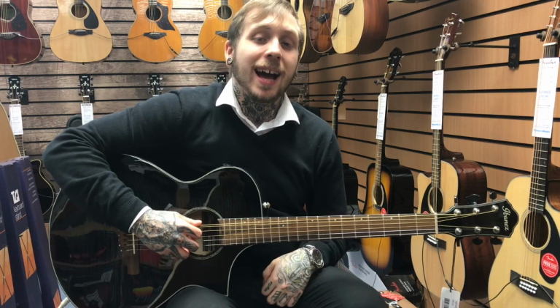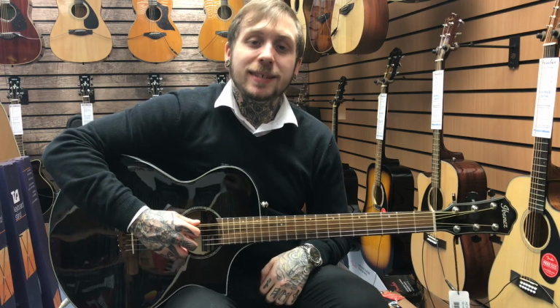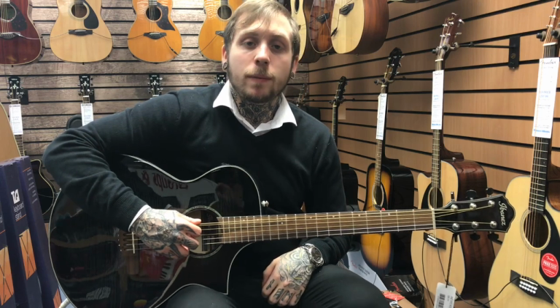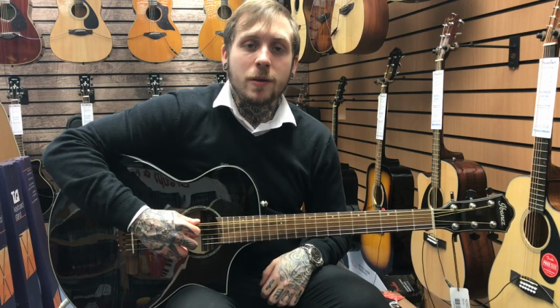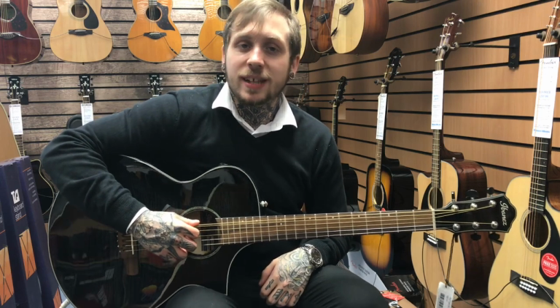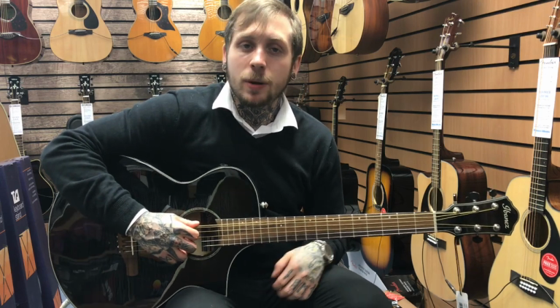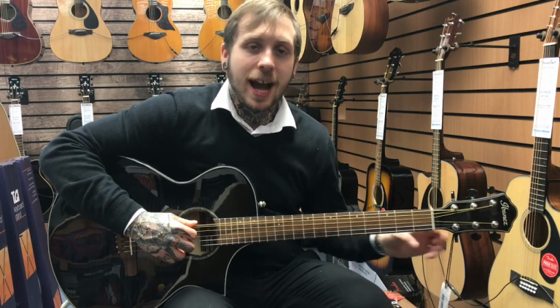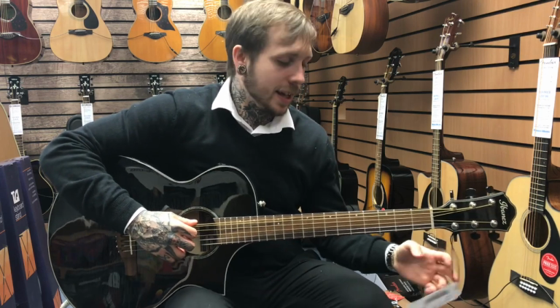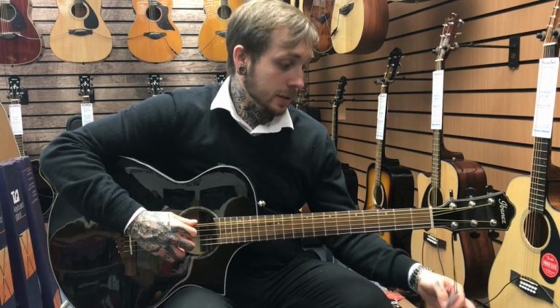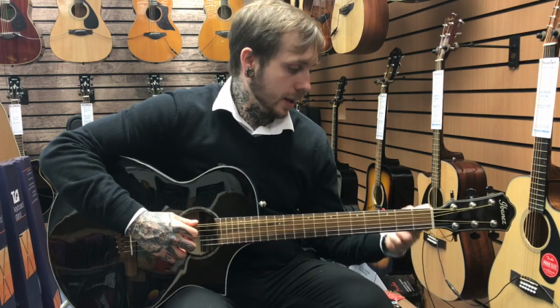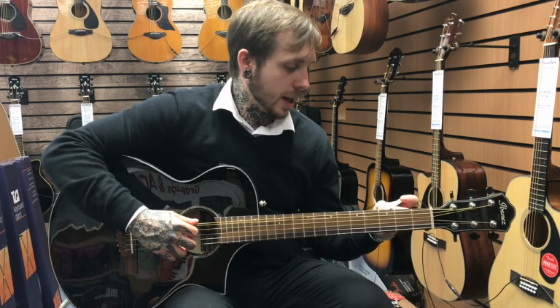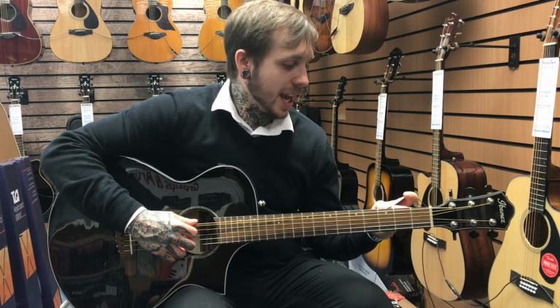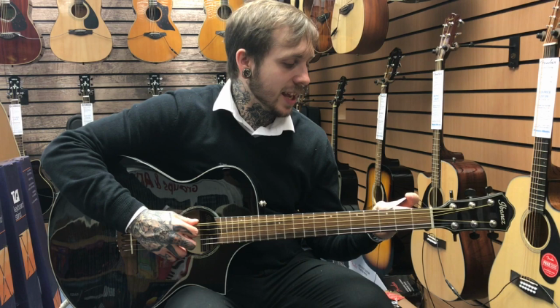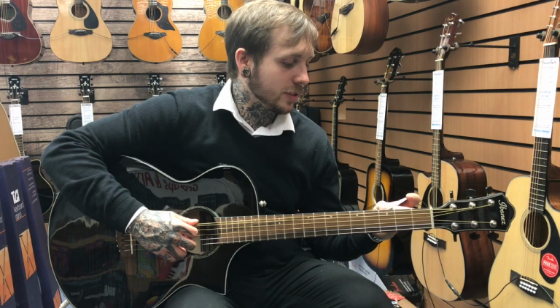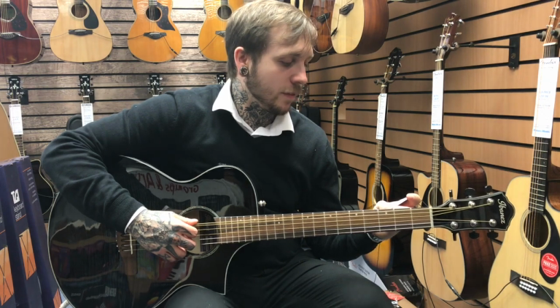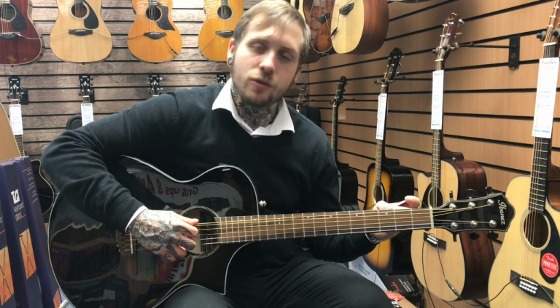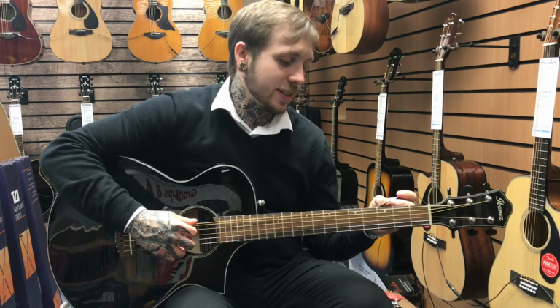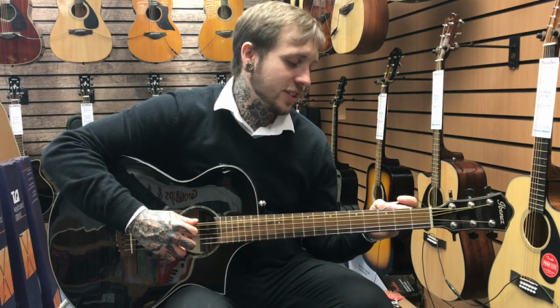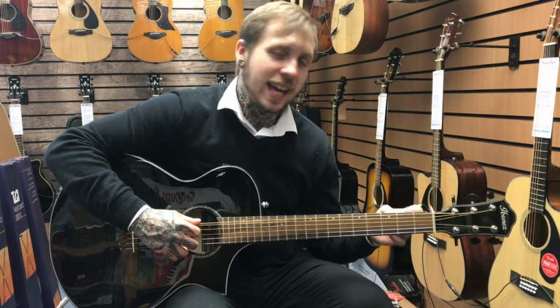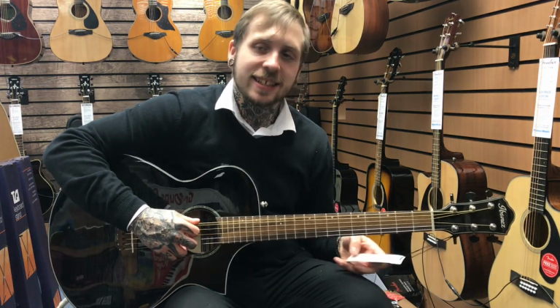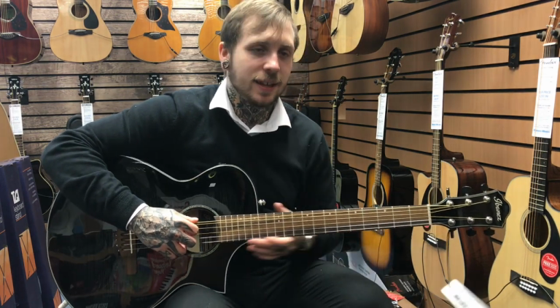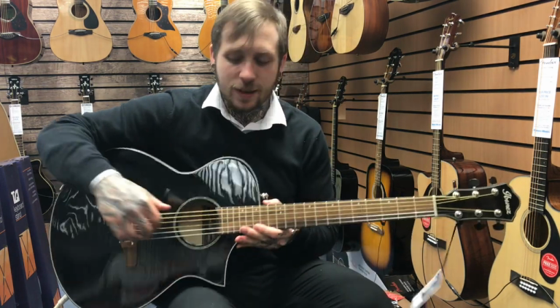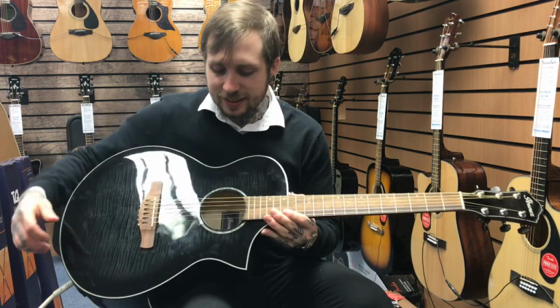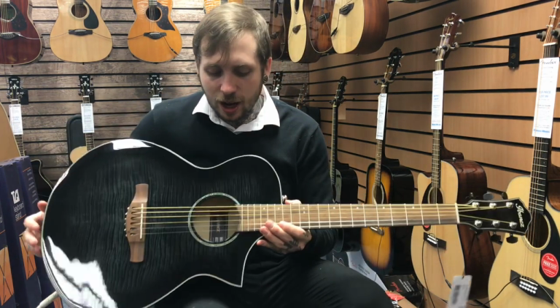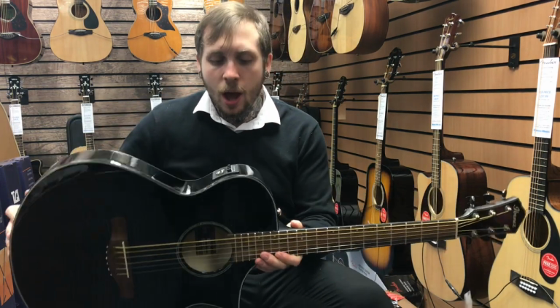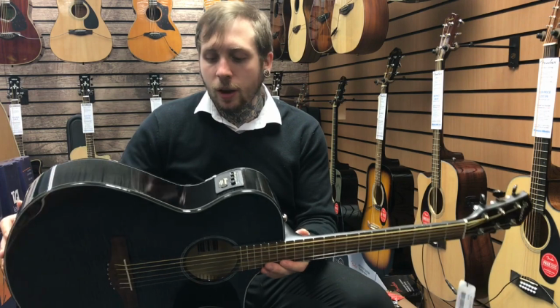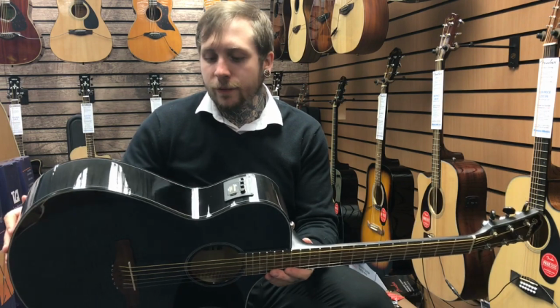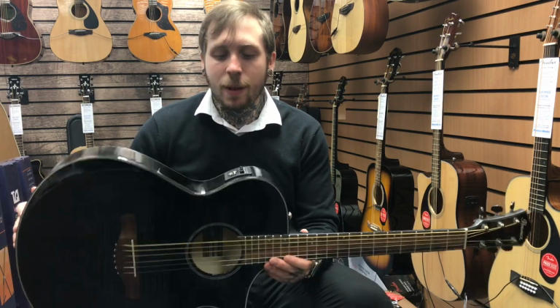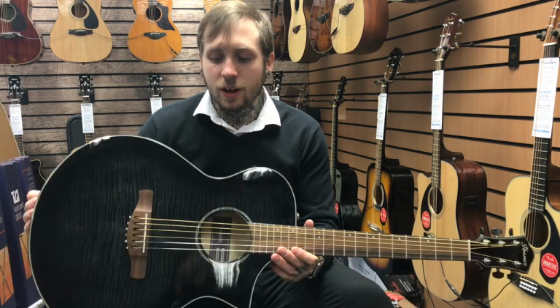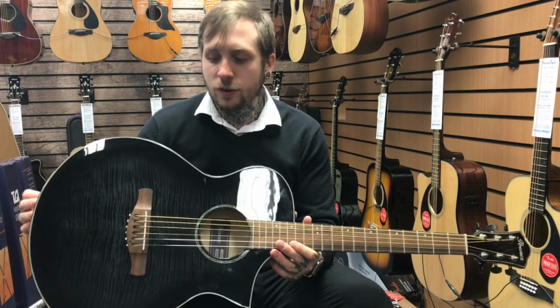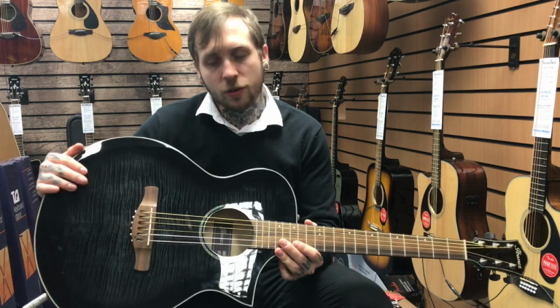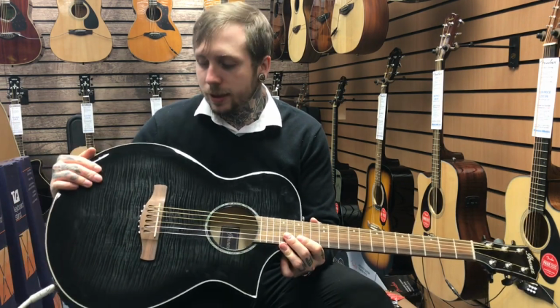Hi, my name's Andy, I'm from Ramin' Music, and today we're looking at the Ibanez AEWC 400-TKS. It's a really nice guitar, there's a lot of great features about this guitar, so first I'll go through the spec with it.